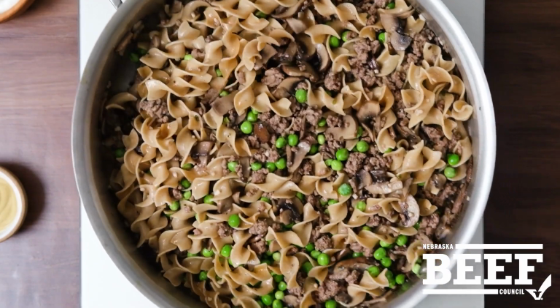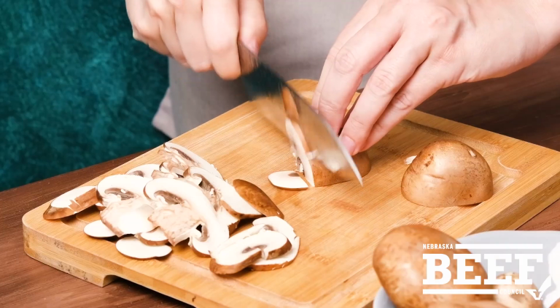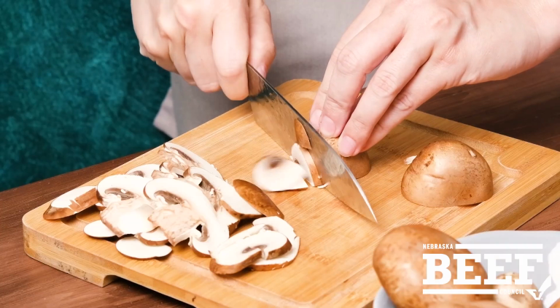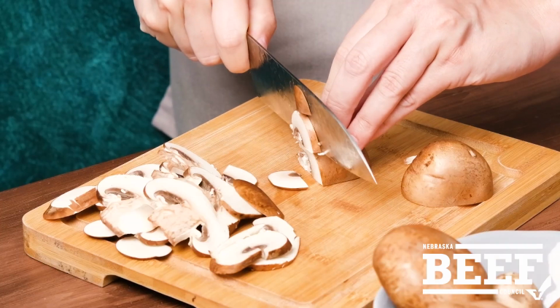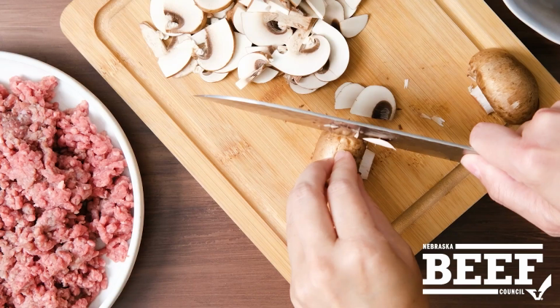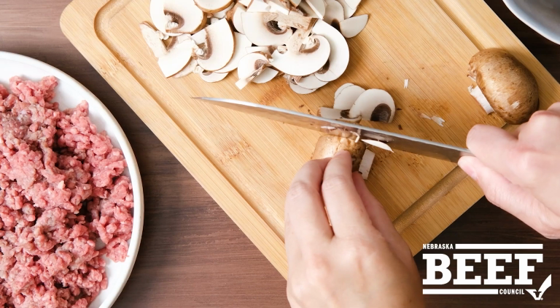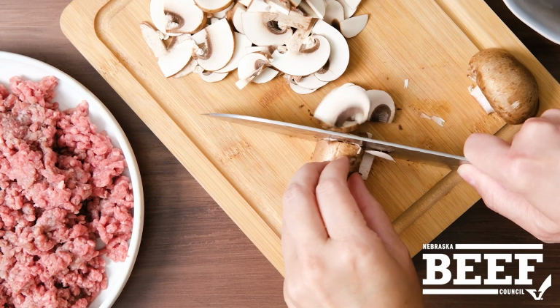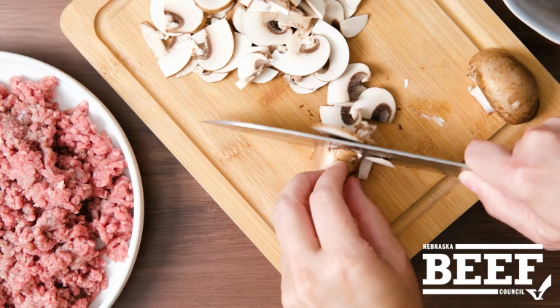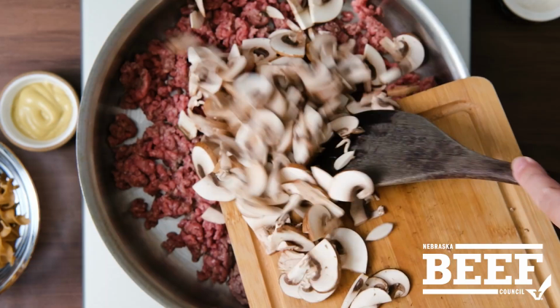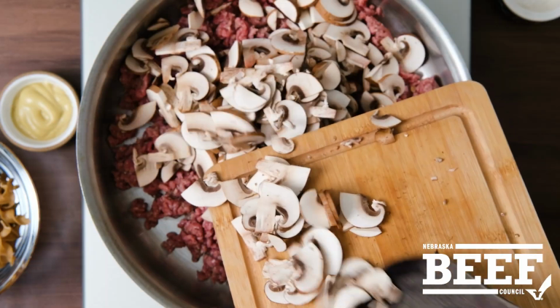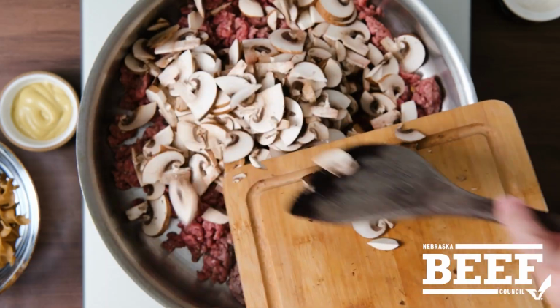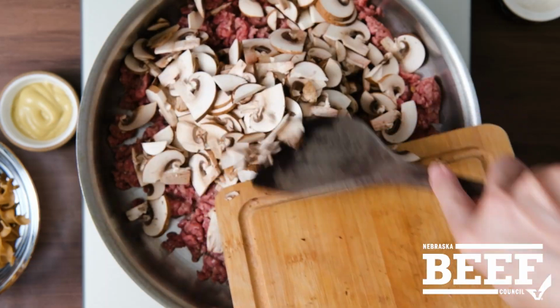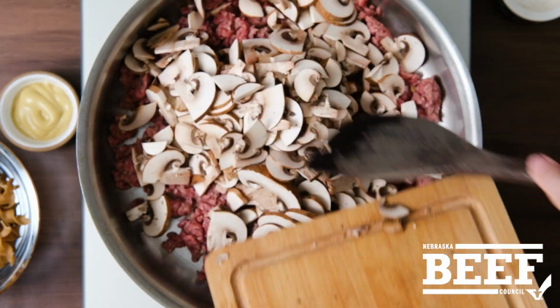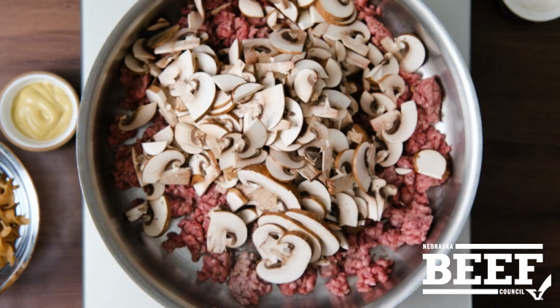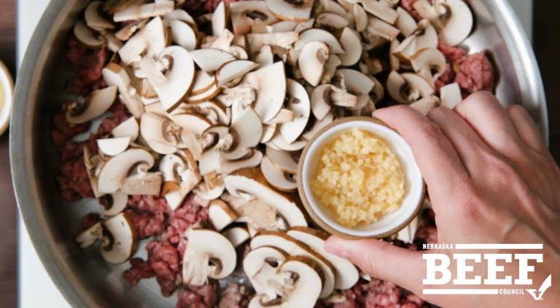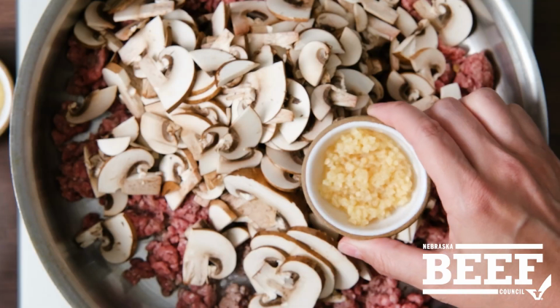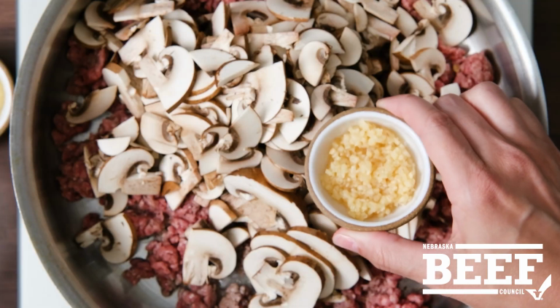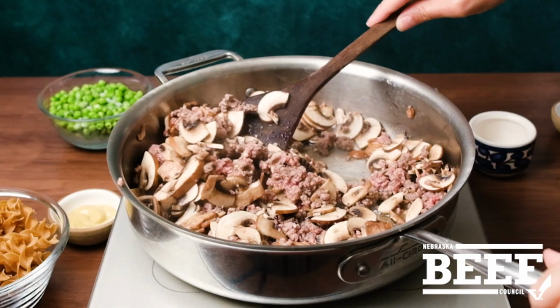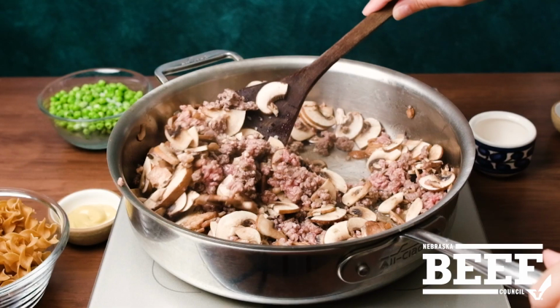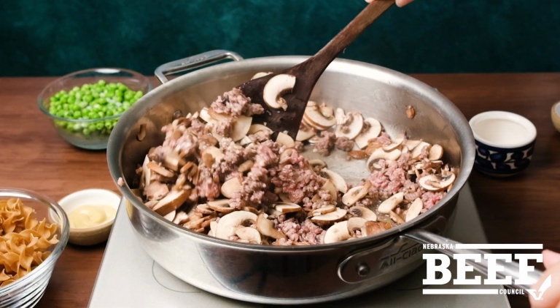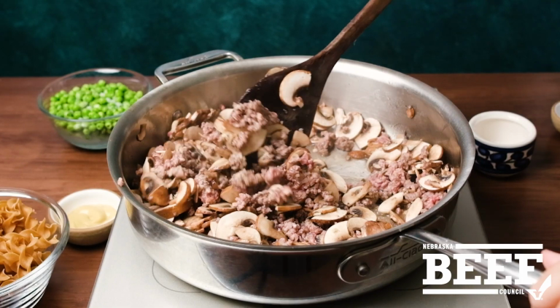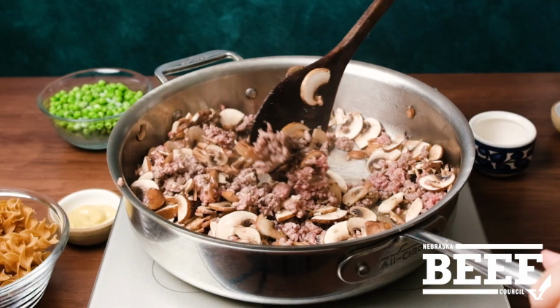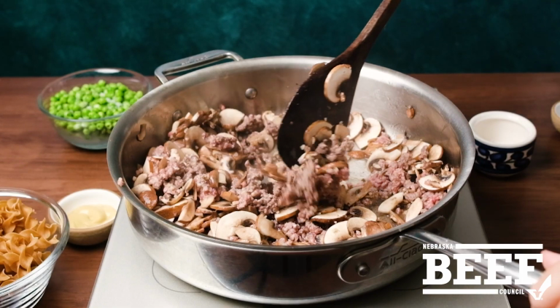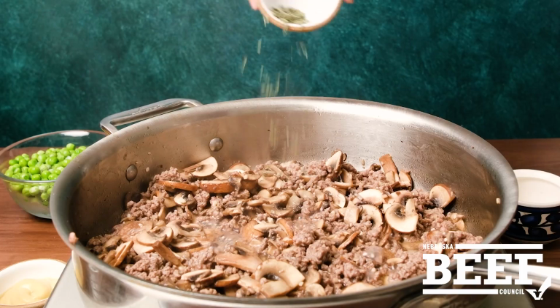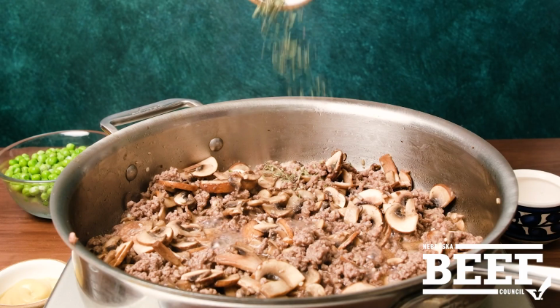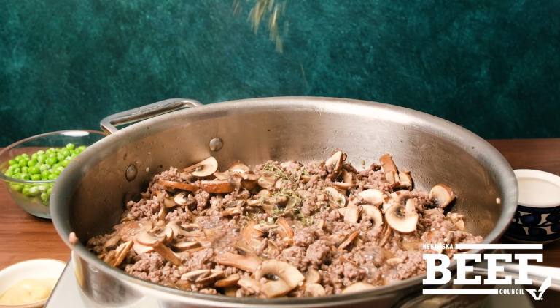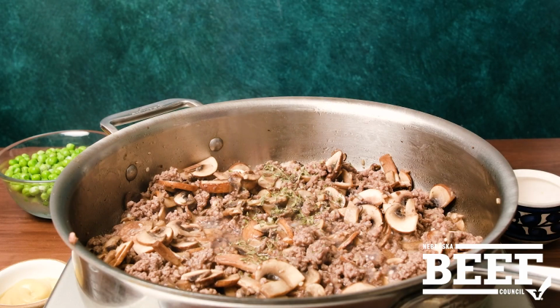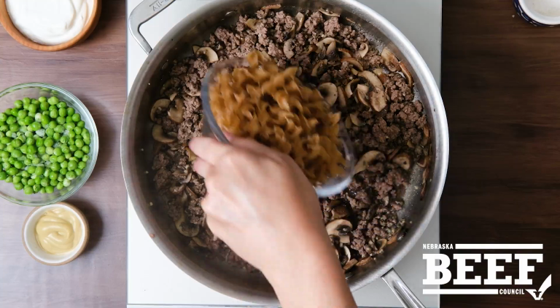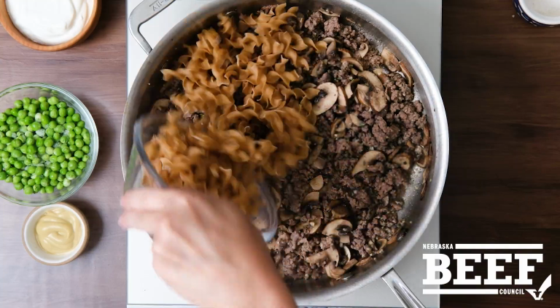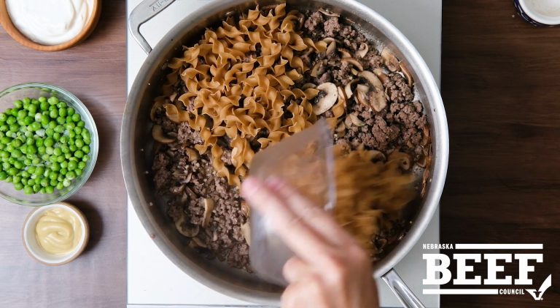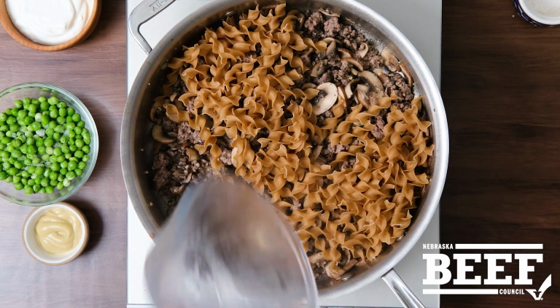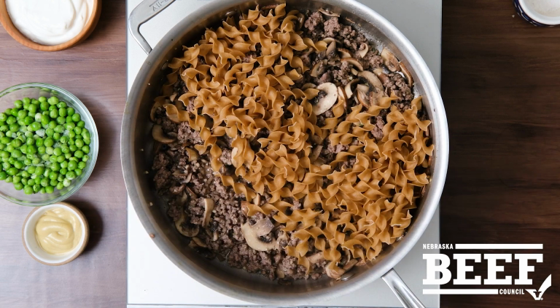We started with mushrooms laying the foundation of the flavor, browning alongside the ground beef. Add garlic to permeate throughout the dish. It was then seasoned with dried oregano, salt, and pepper before adding egg noodles and beef broth.